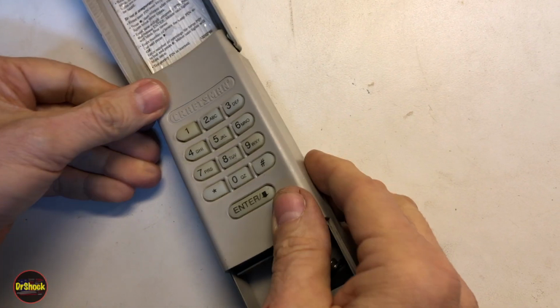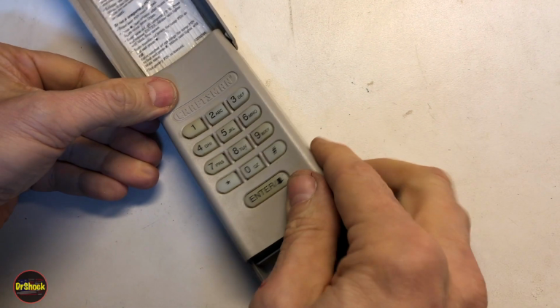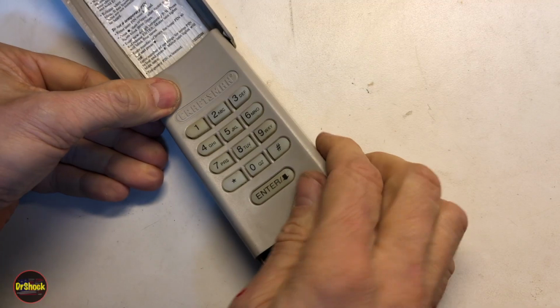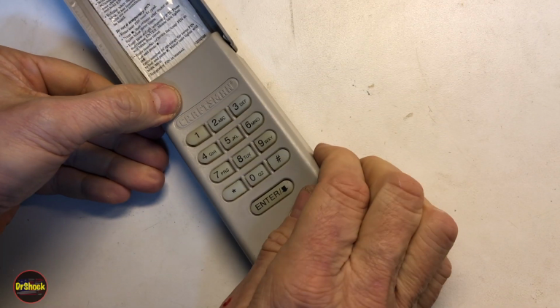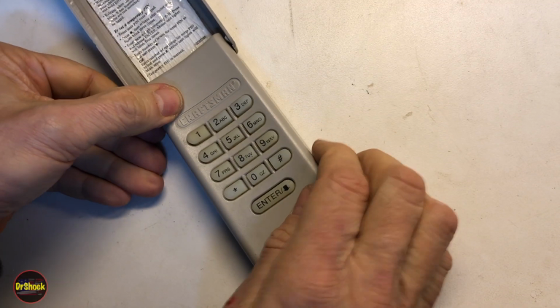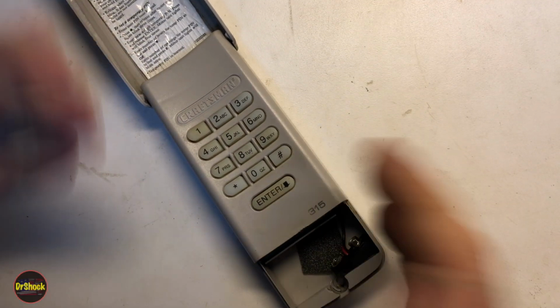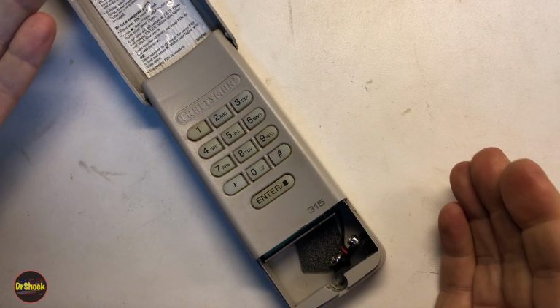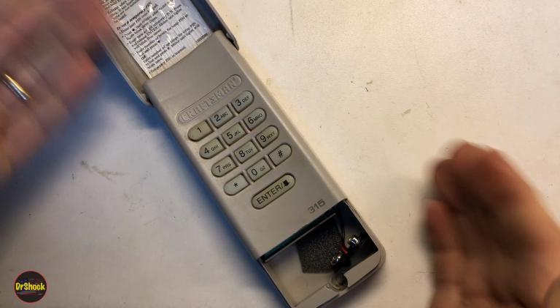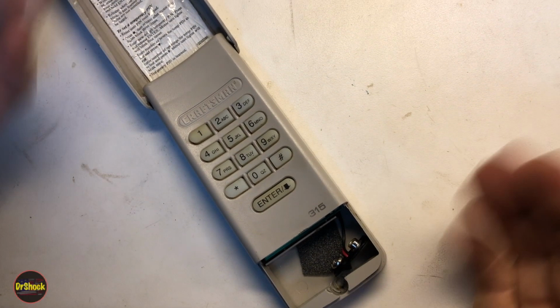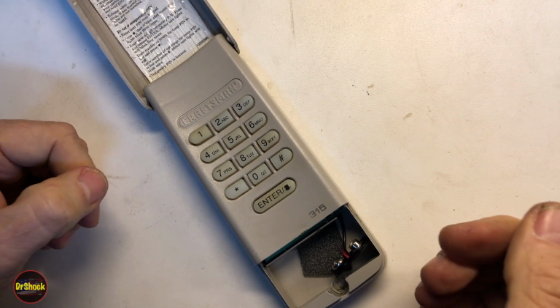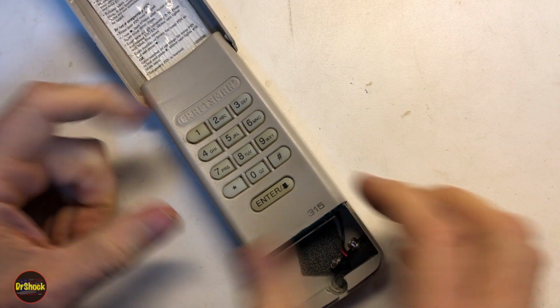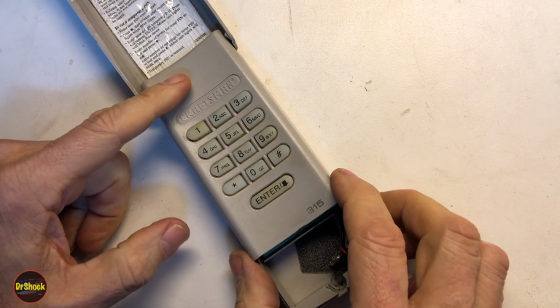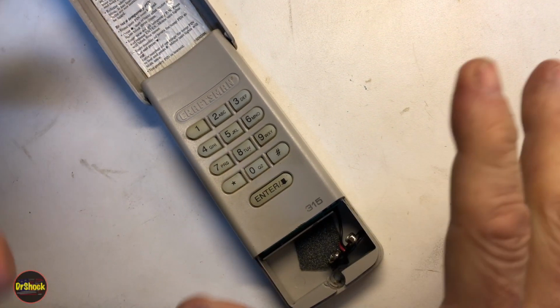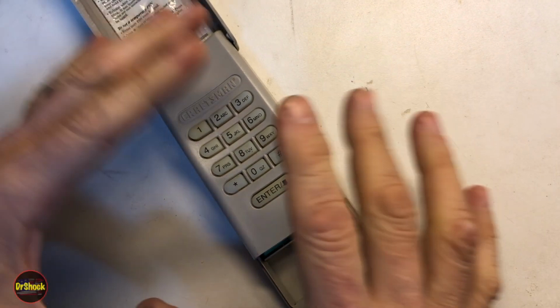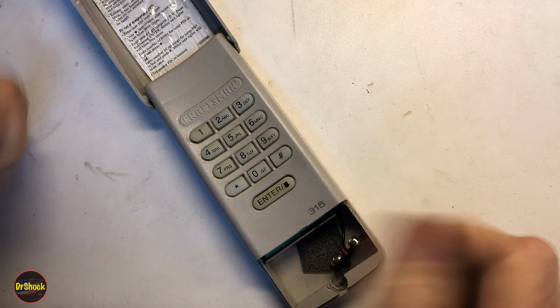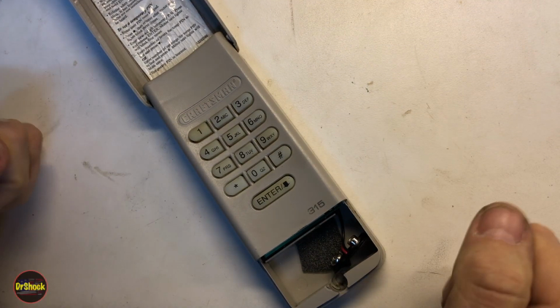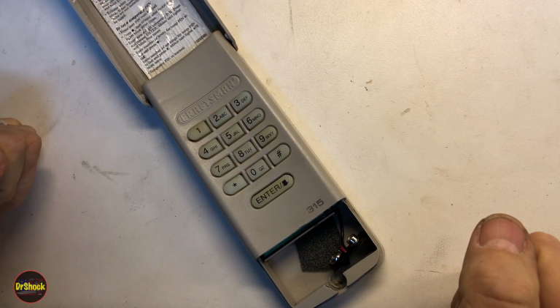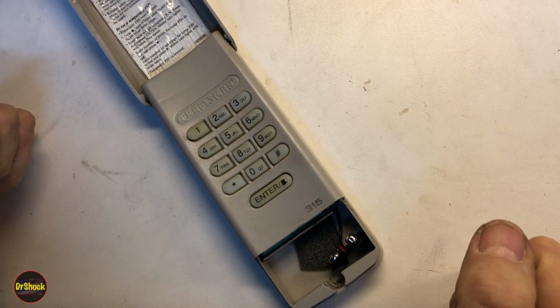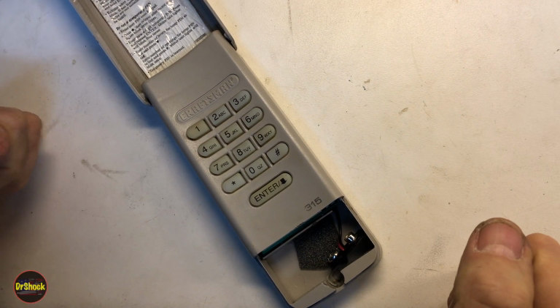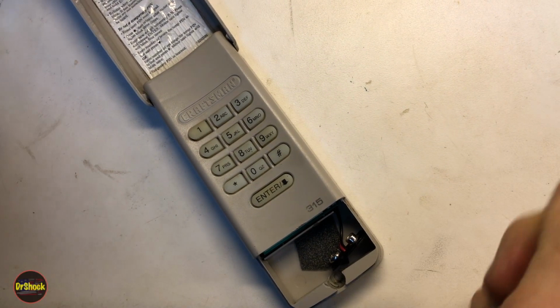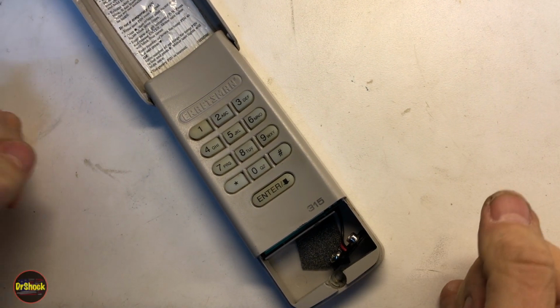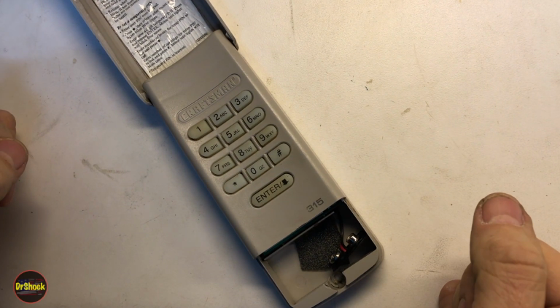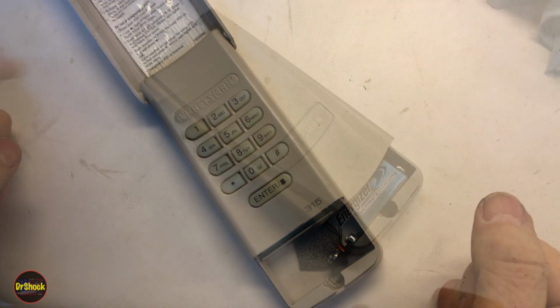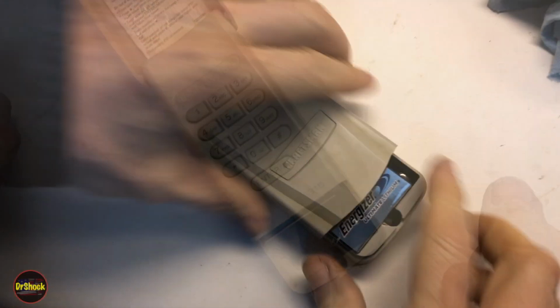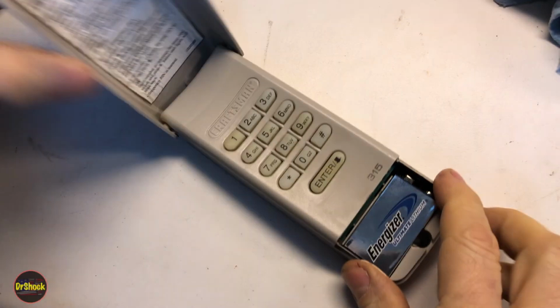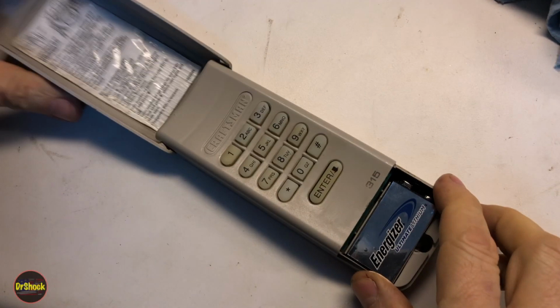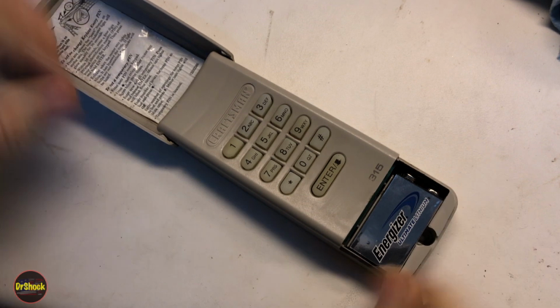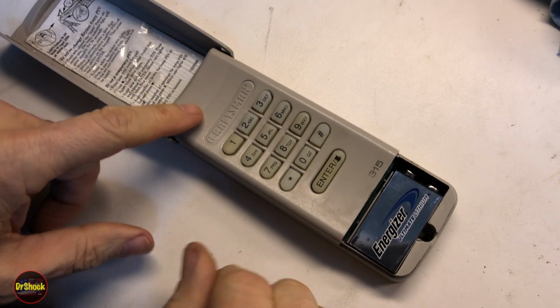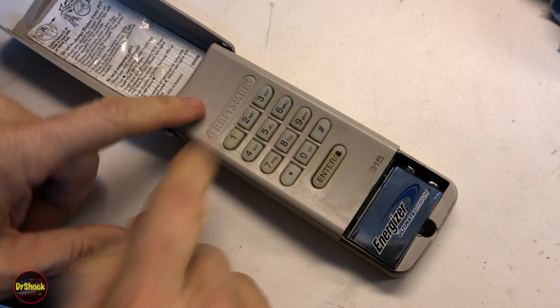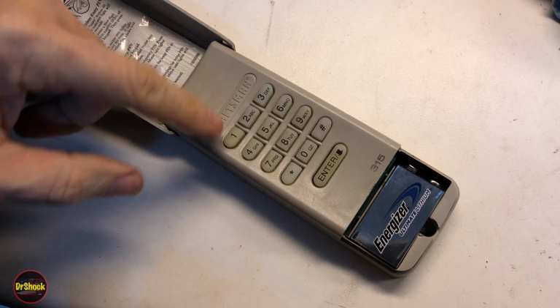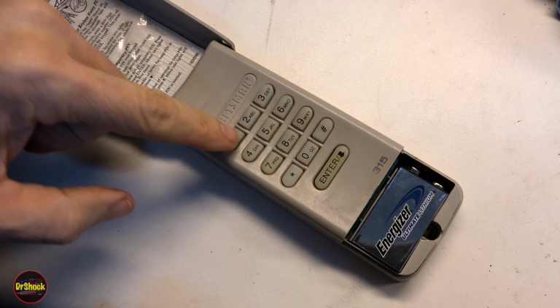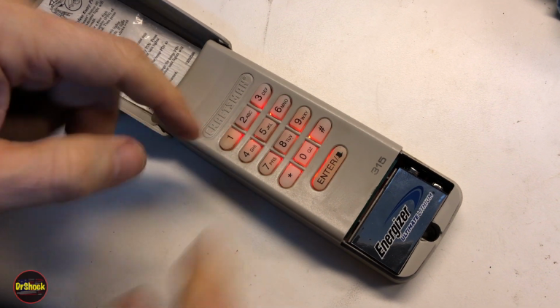Before we glue it back together we'll go ahead and give it a test. Before we can test it we're going to have to let it sit outside for a couple of hours to let everything cool back down, now that we've reflowed all the solder, and we'll see if this fixed it.